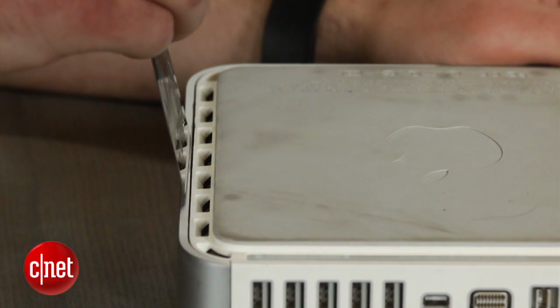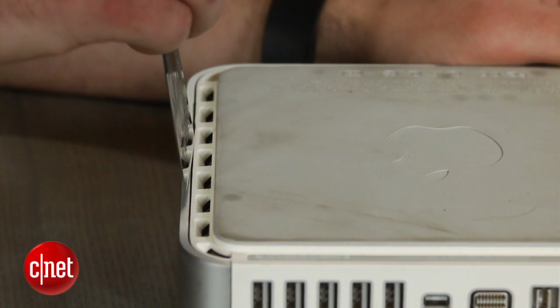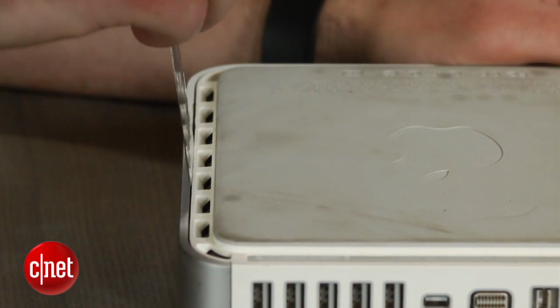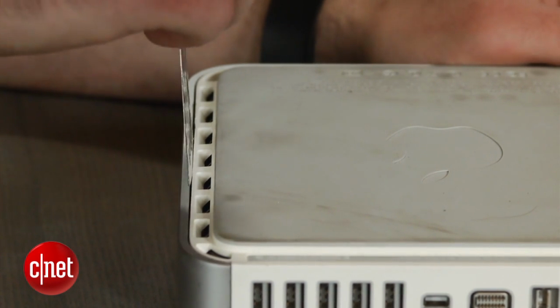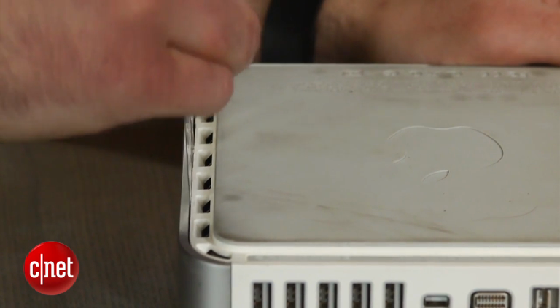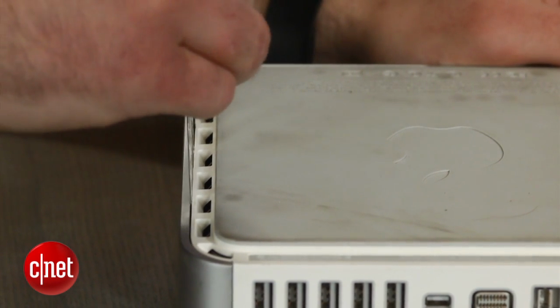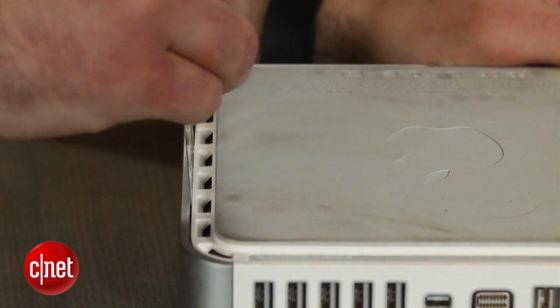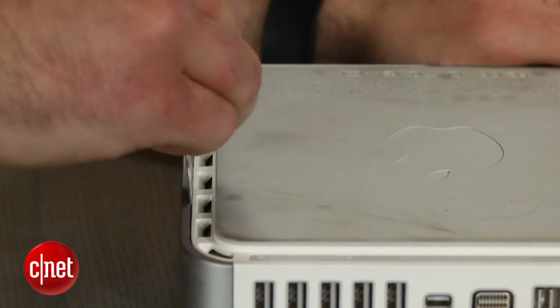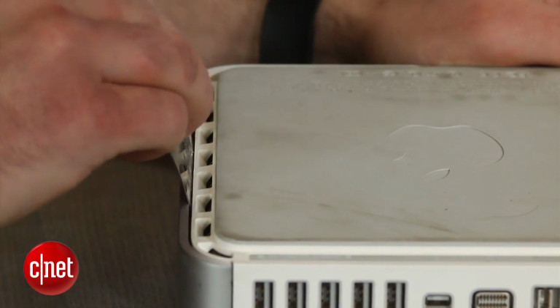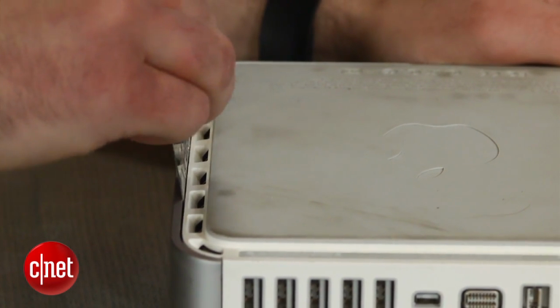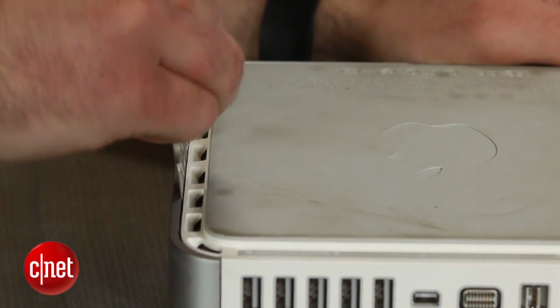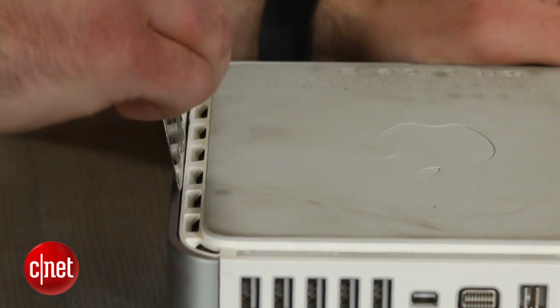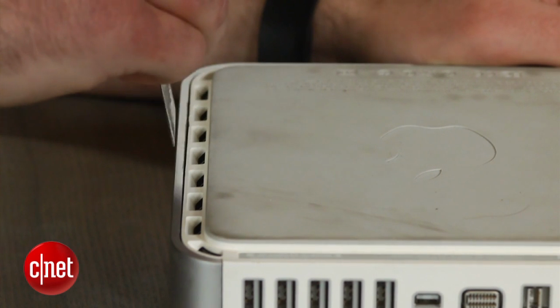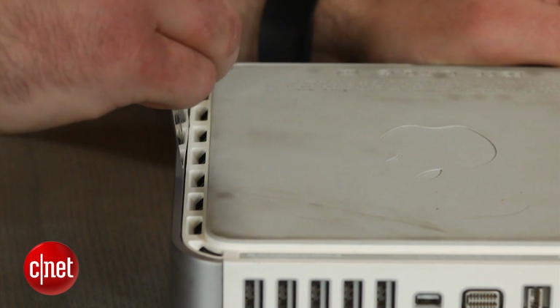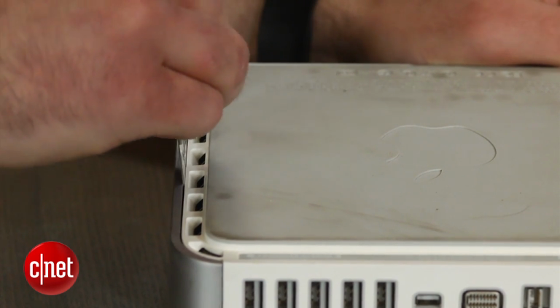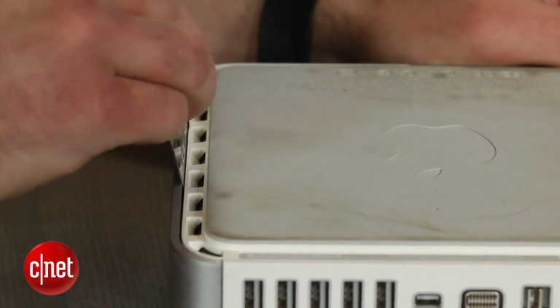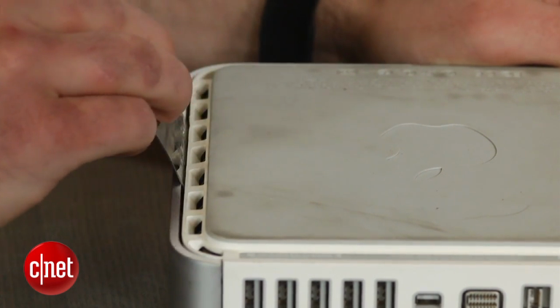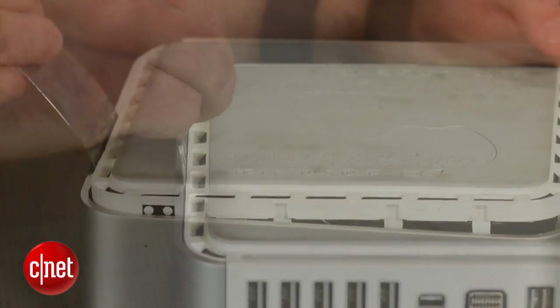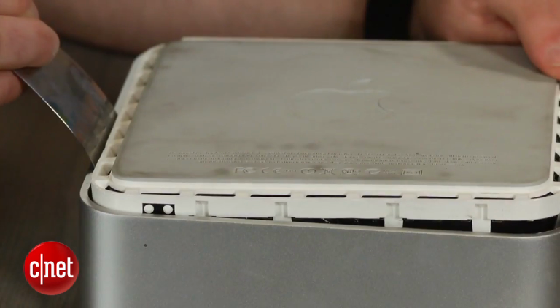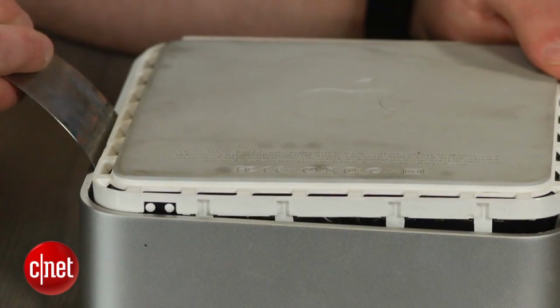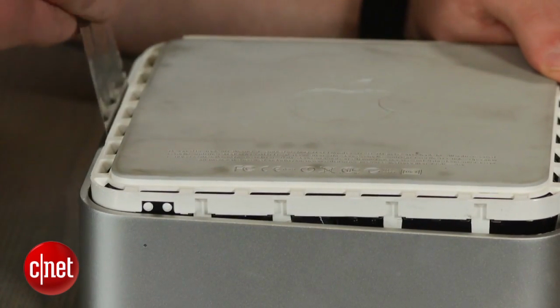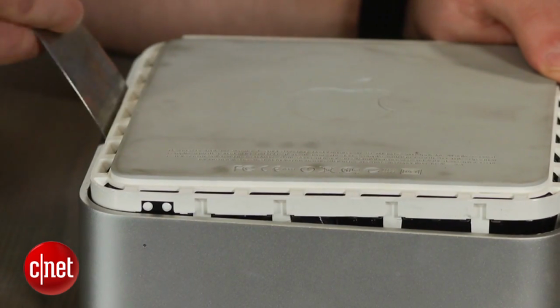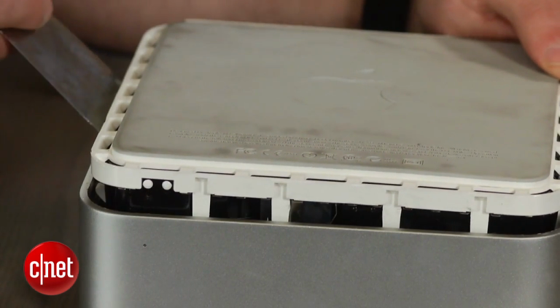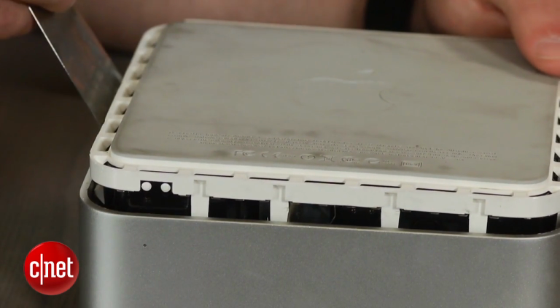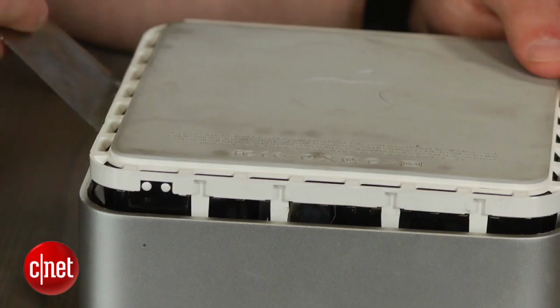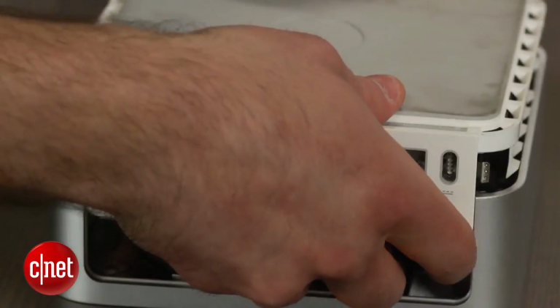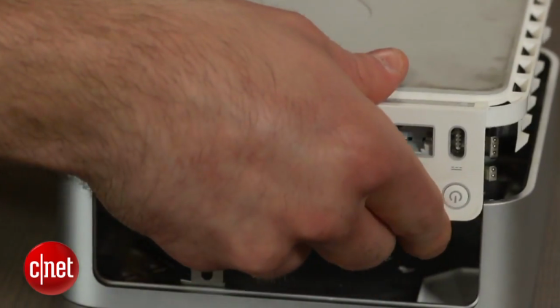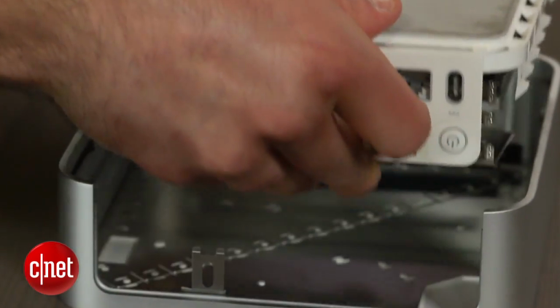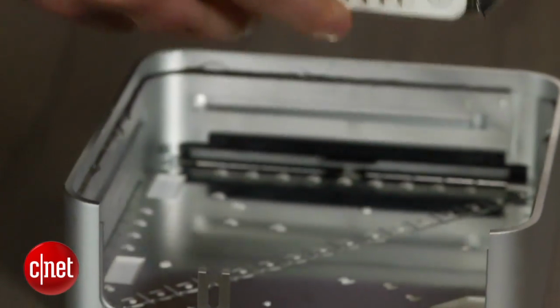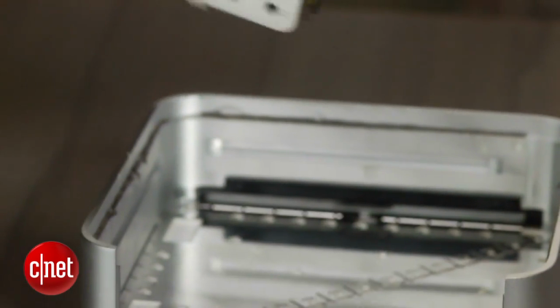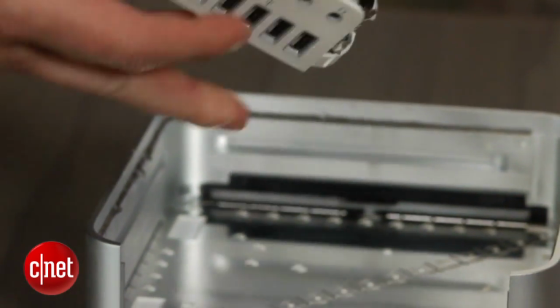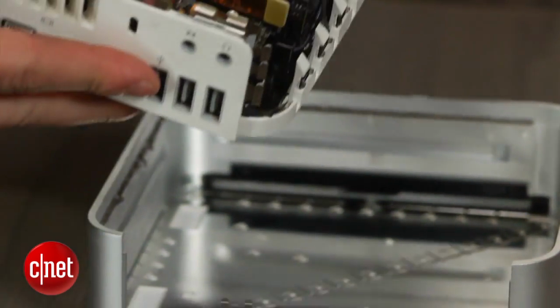The cover on the Mac Mini is held in place with small clips that must be dislodged with the putty knife. Gently shimmy the knife in between the cover and the case while slowly working your way around the device's four edges. Once the clips on three sides are dislodged, you can lift up the cover.